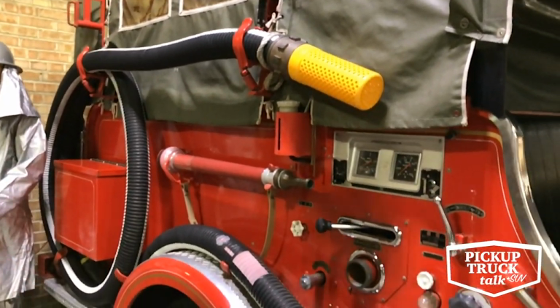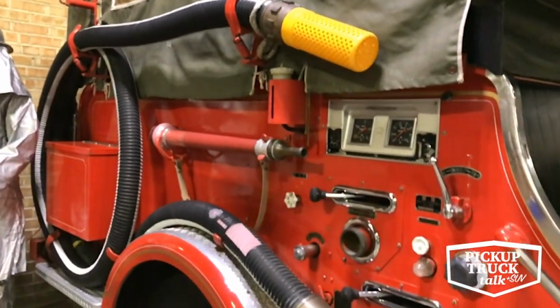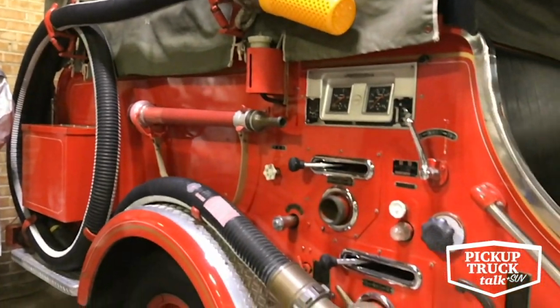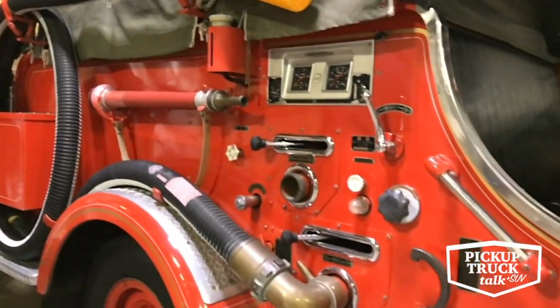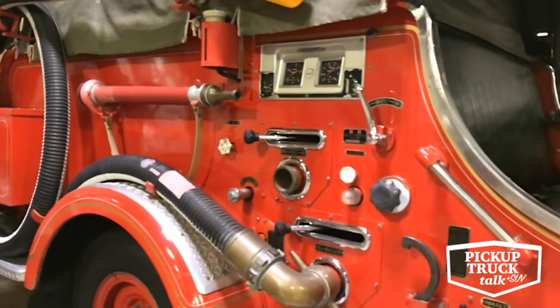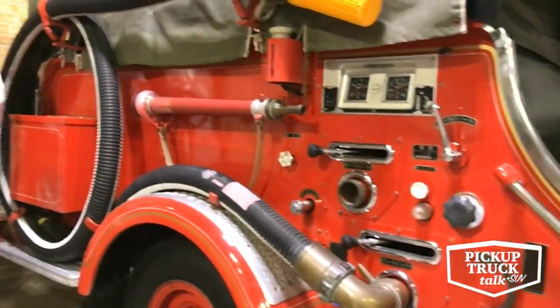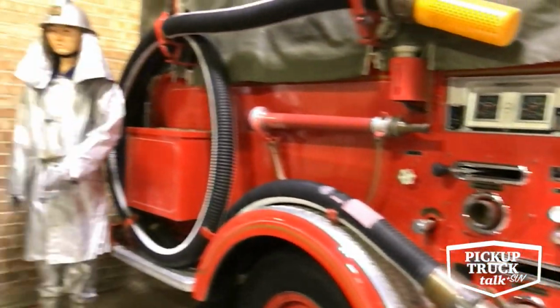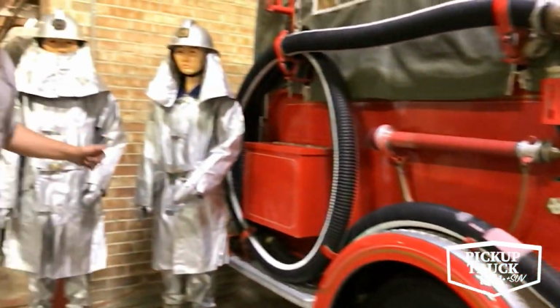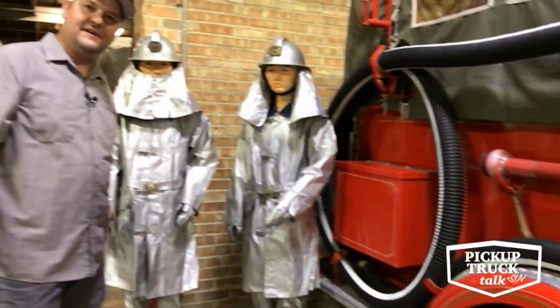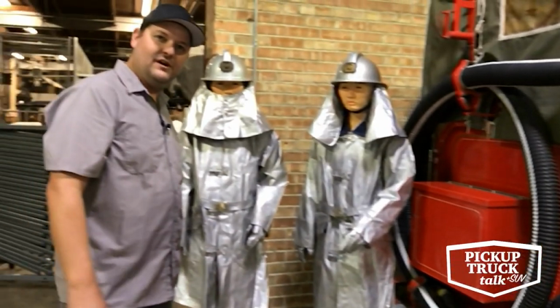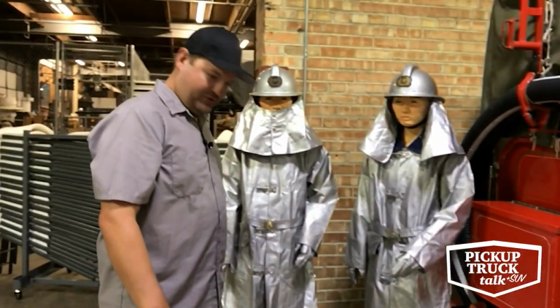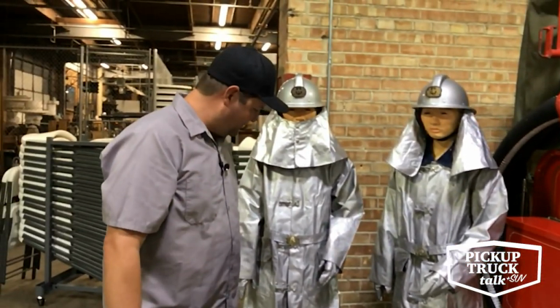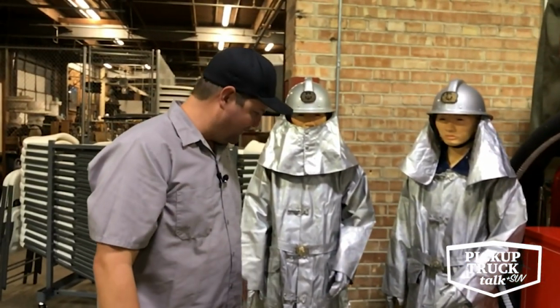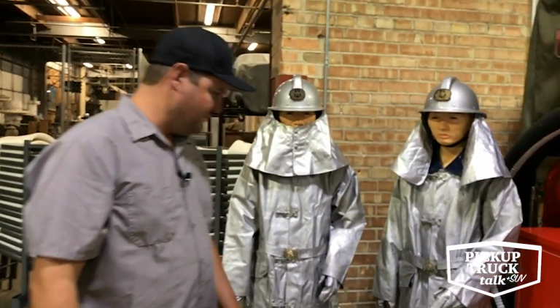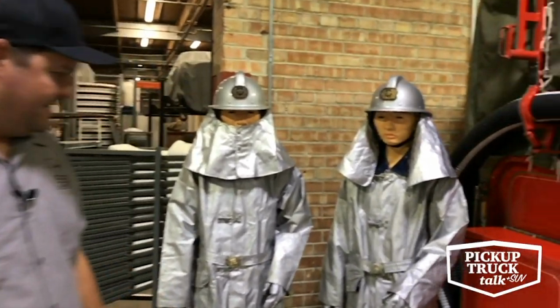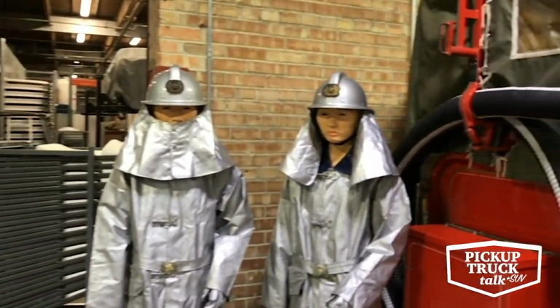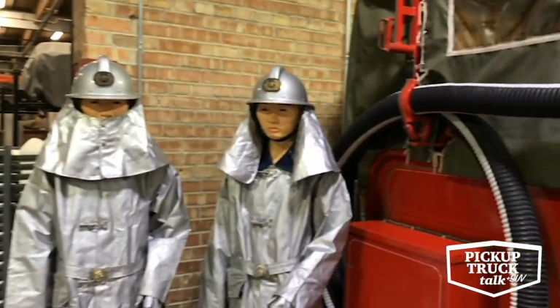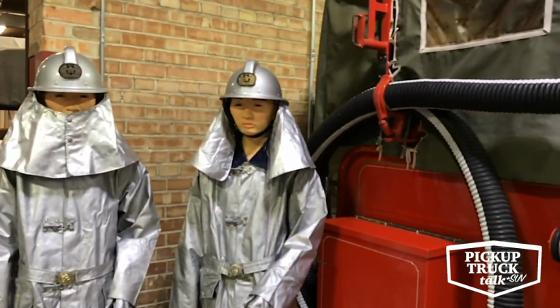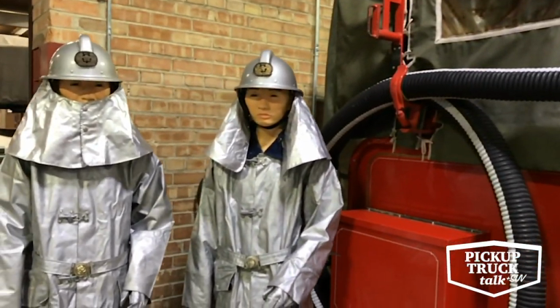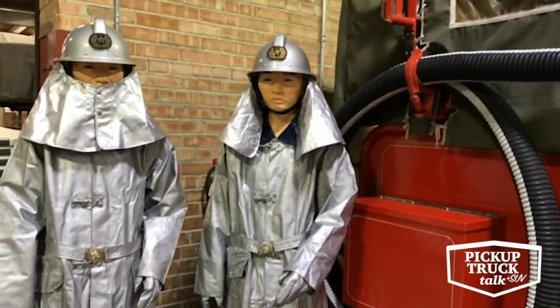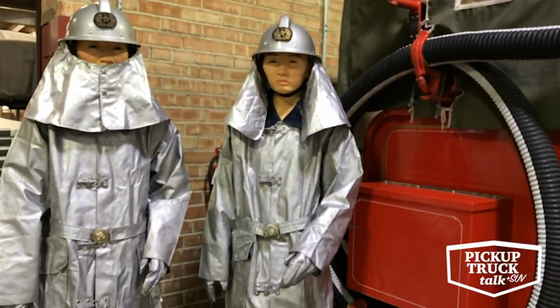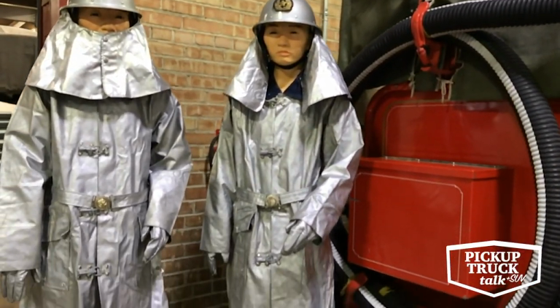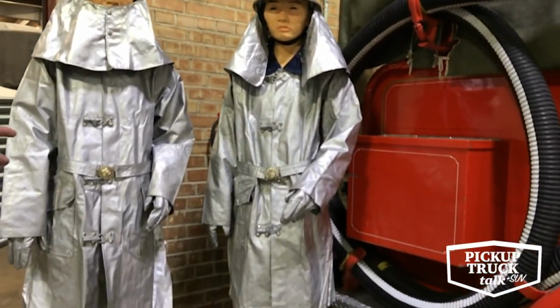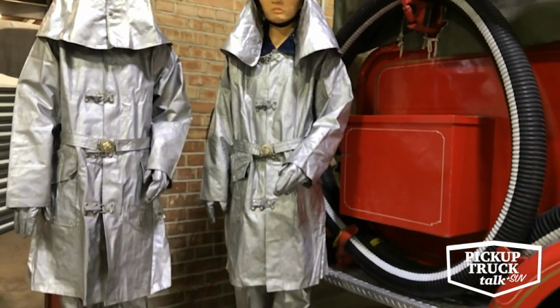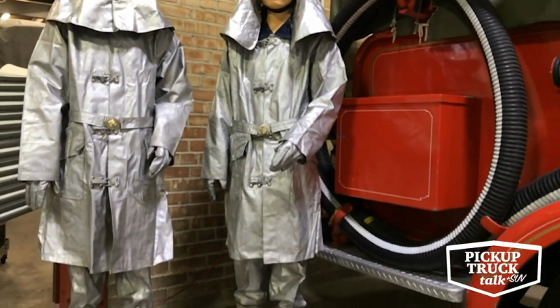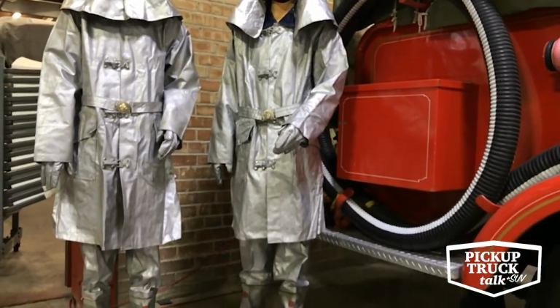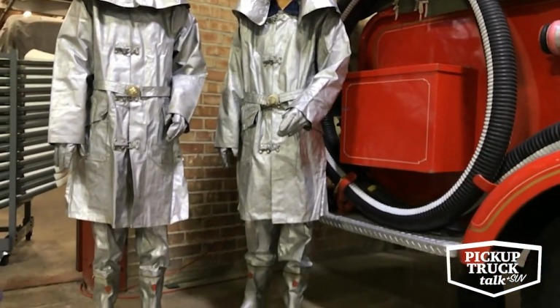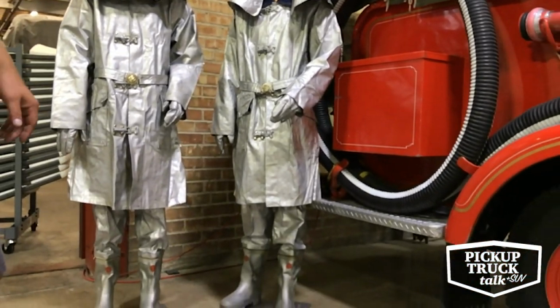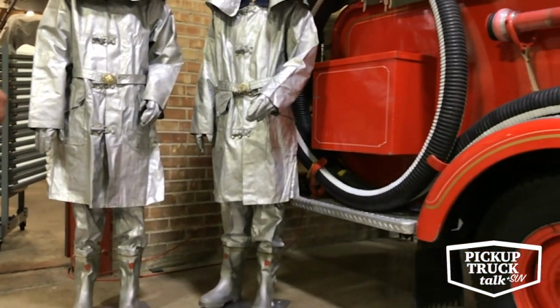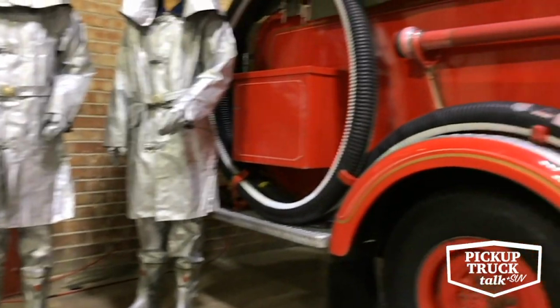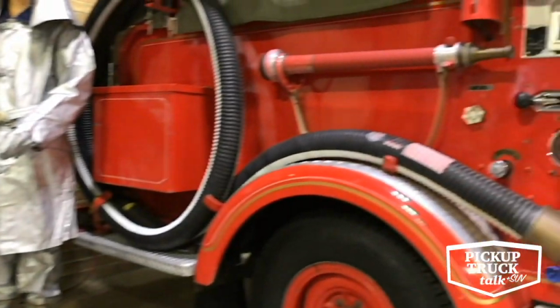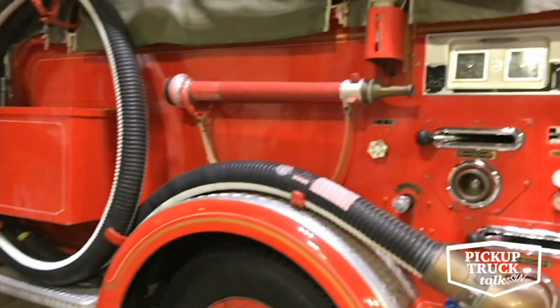These are actually the original fire suits that came with this vehicle. So when it was surplus in Japan, it was surplus with the firefighter suits. We've got them here with the mannequins — kind of cool to see what they would have looked like.